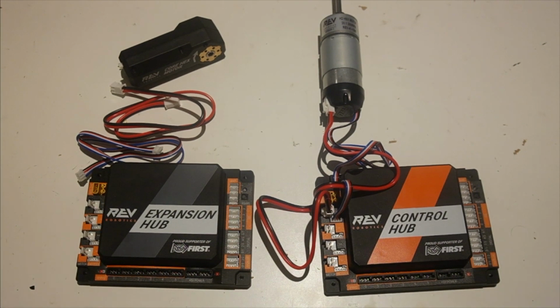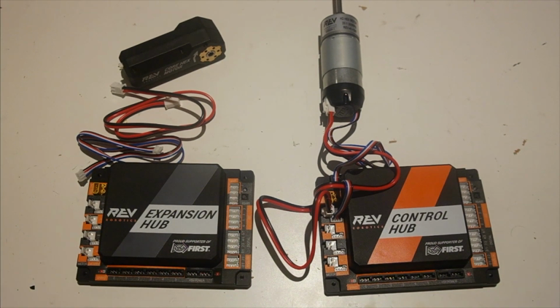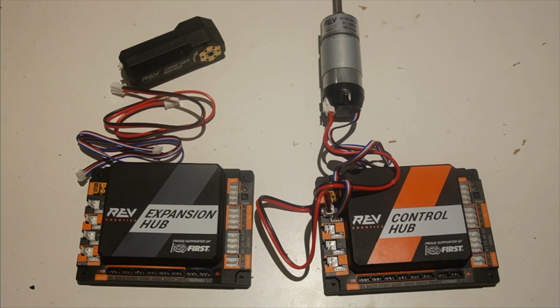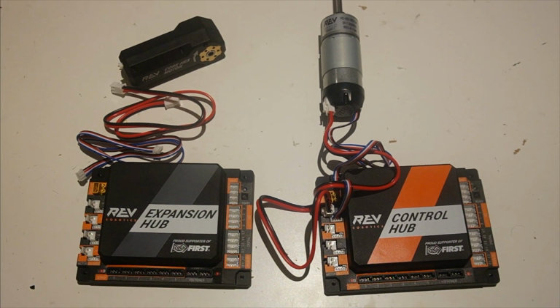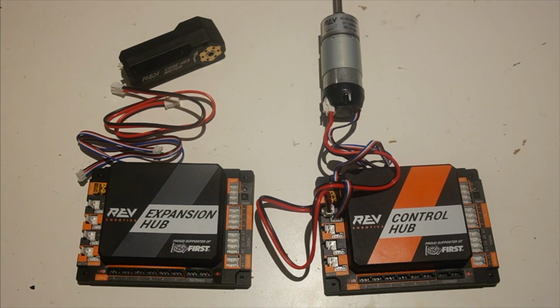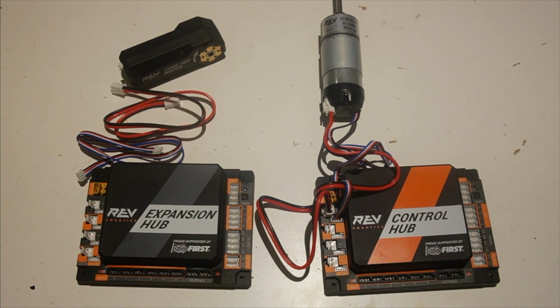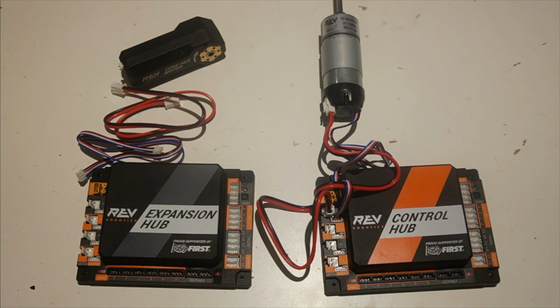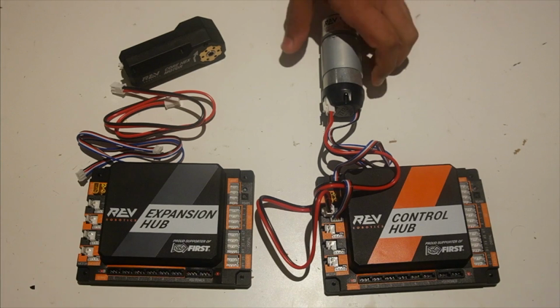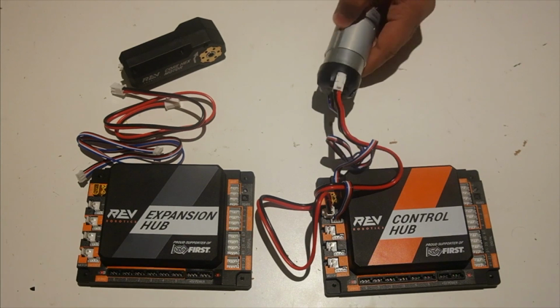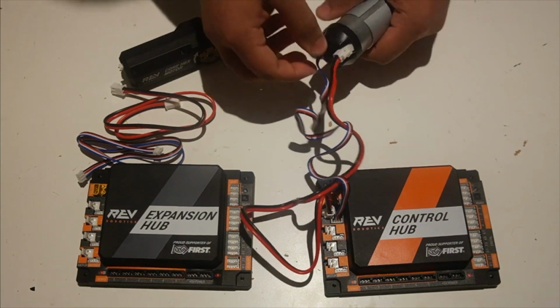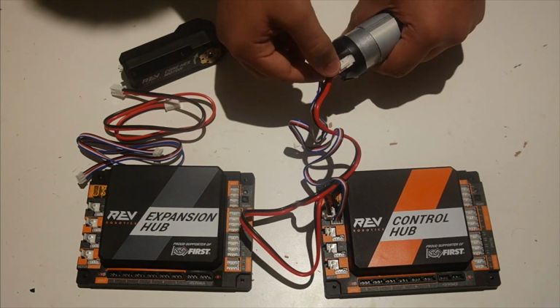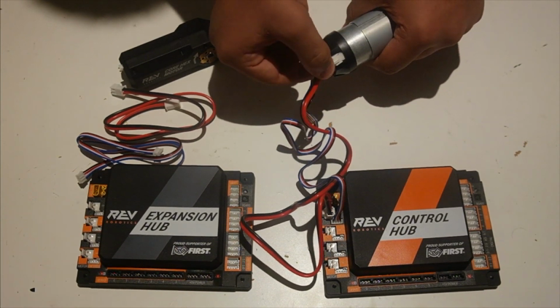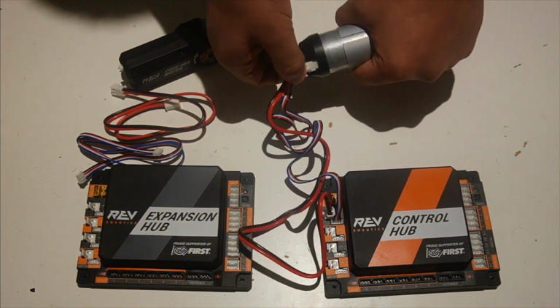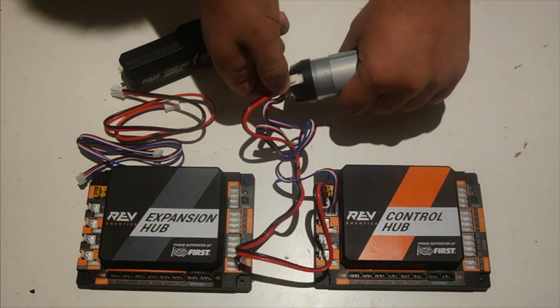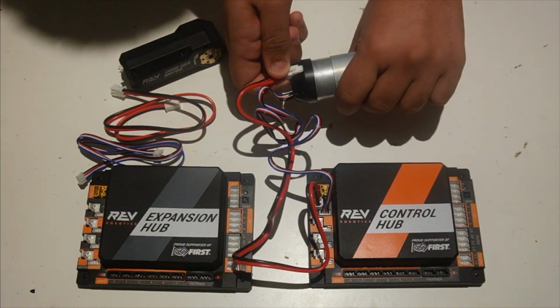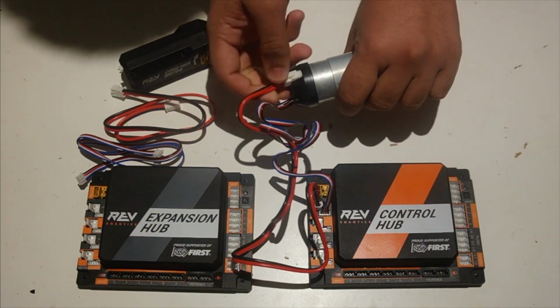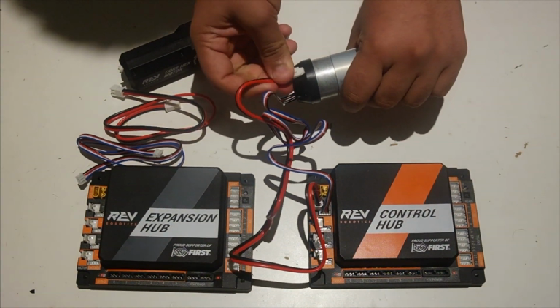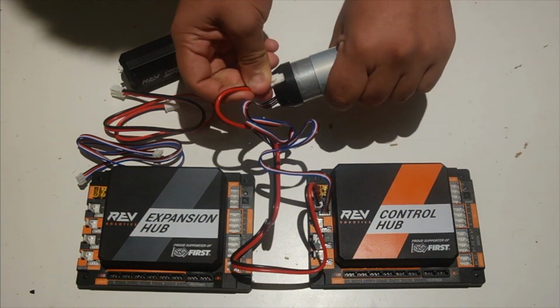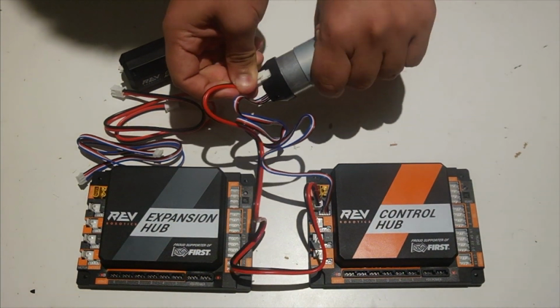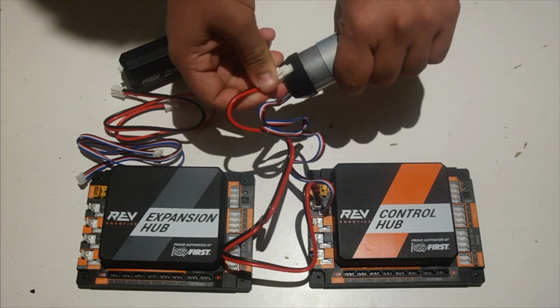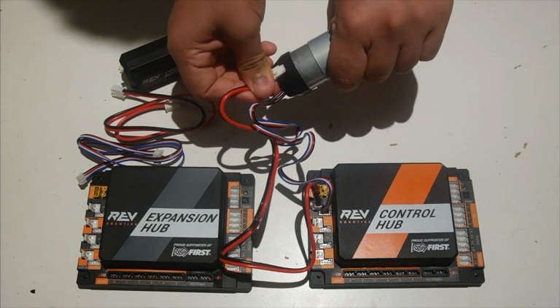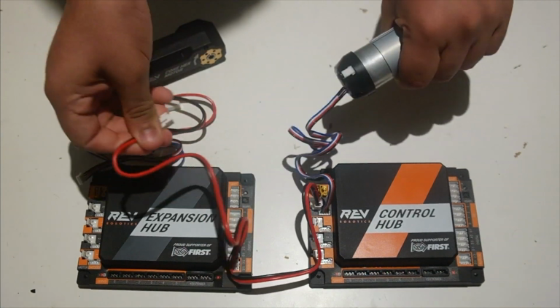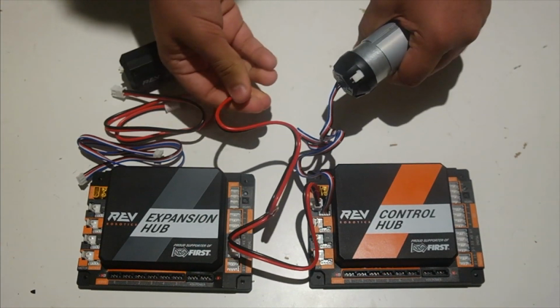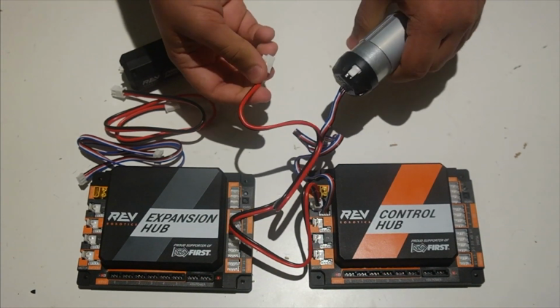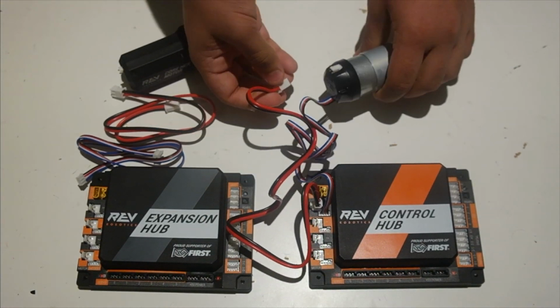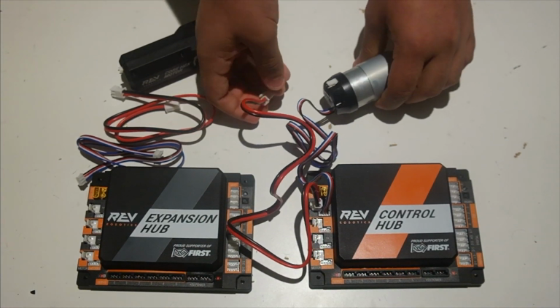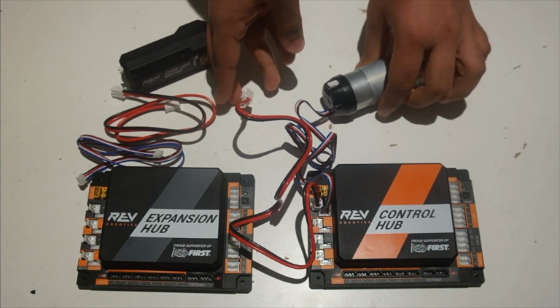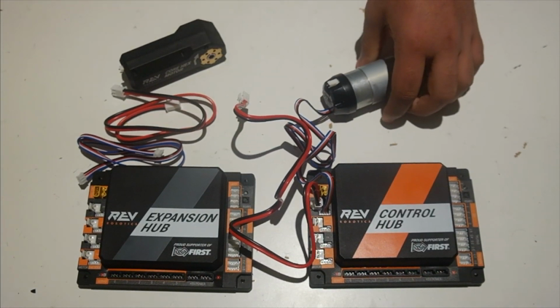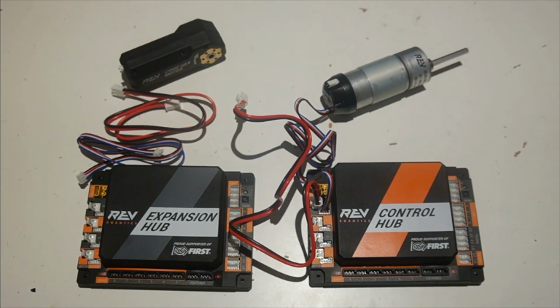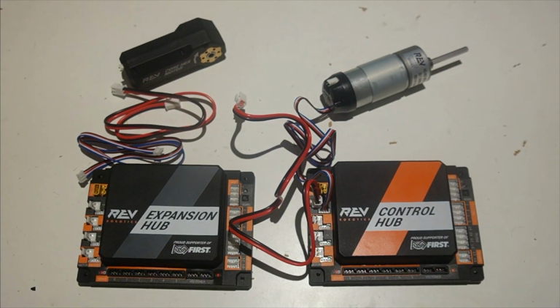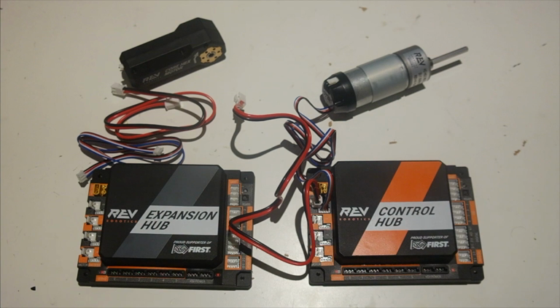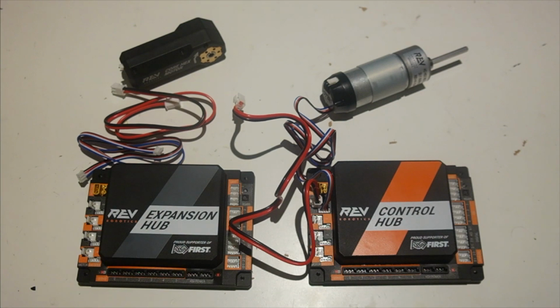In order to remove the motor power cables, you're going to need to push down on the little lever and then pull, as there is a little lock on these motor cables. Not doing so could damage the connector.